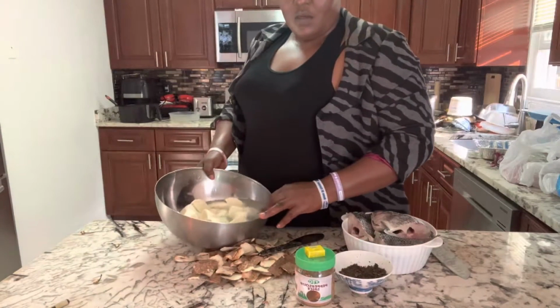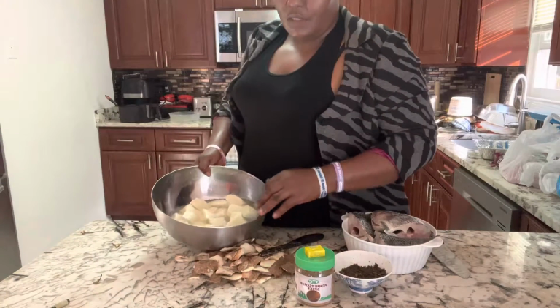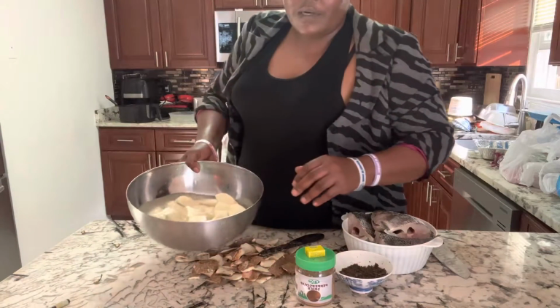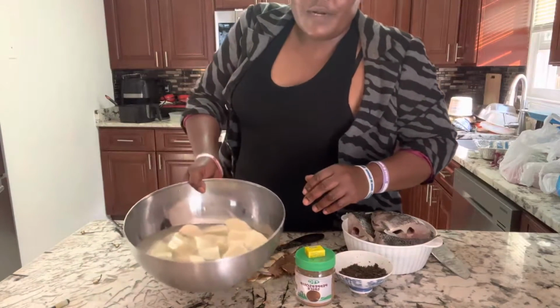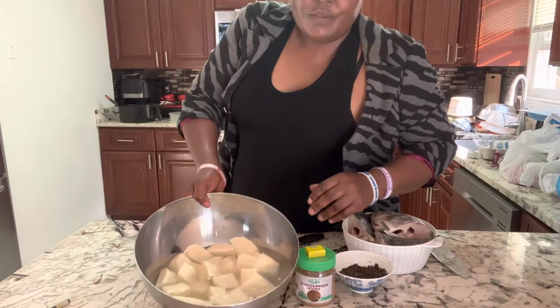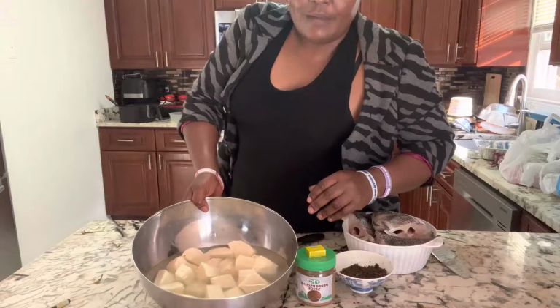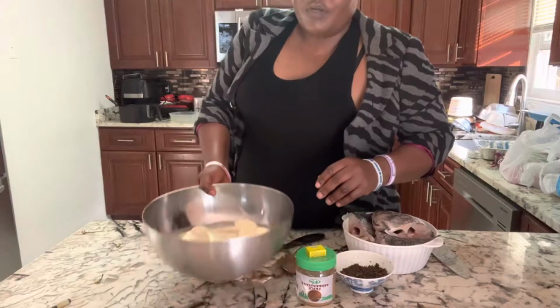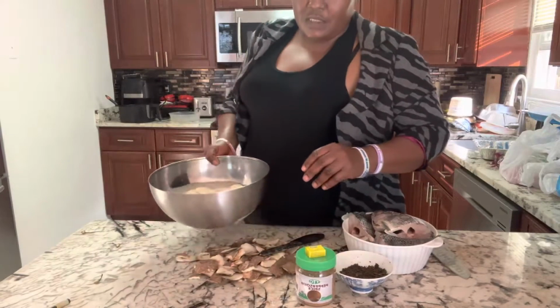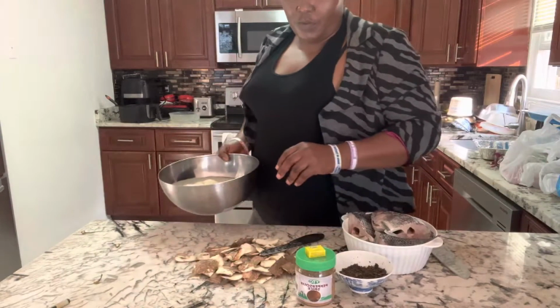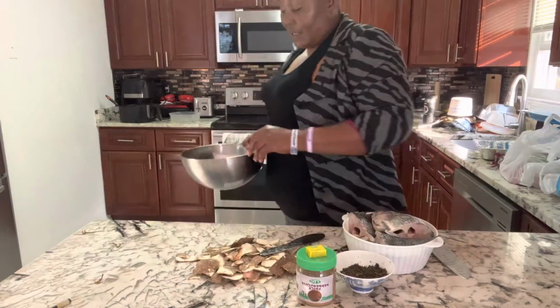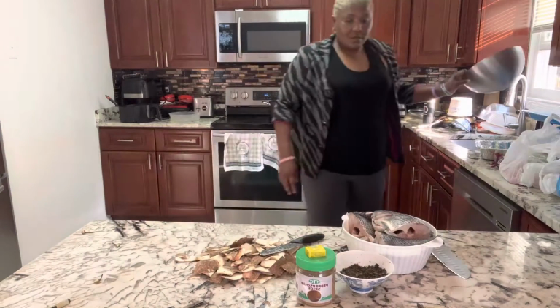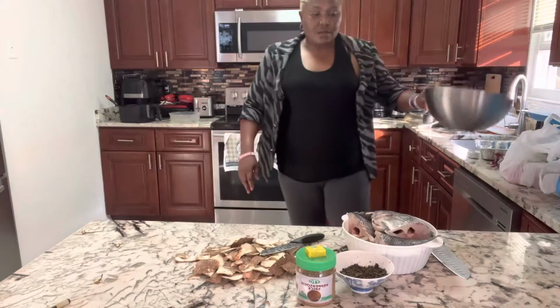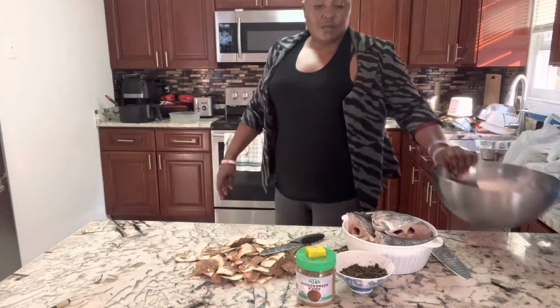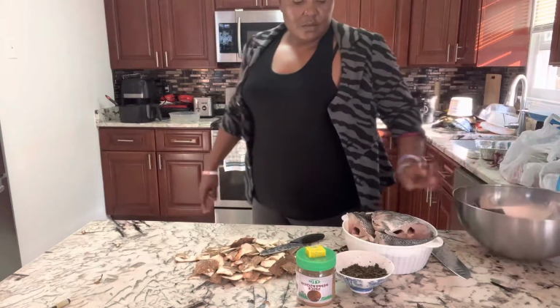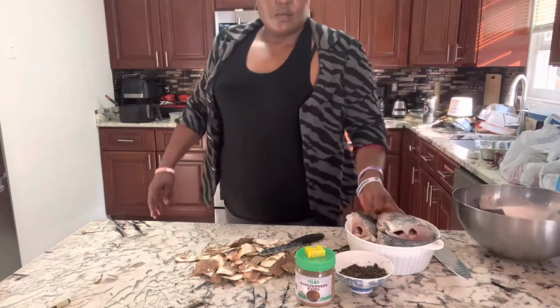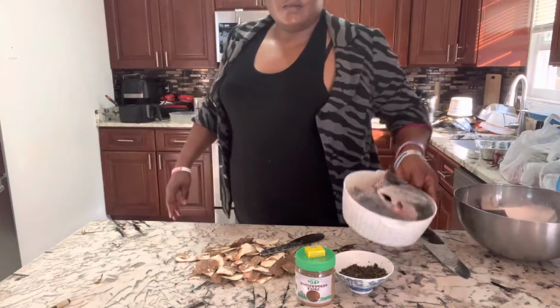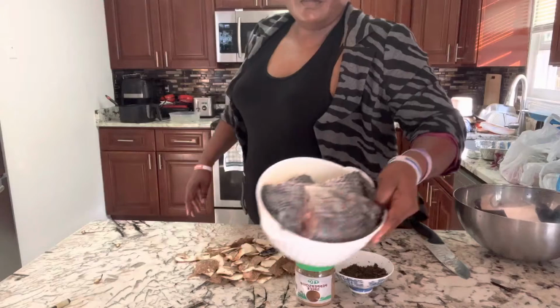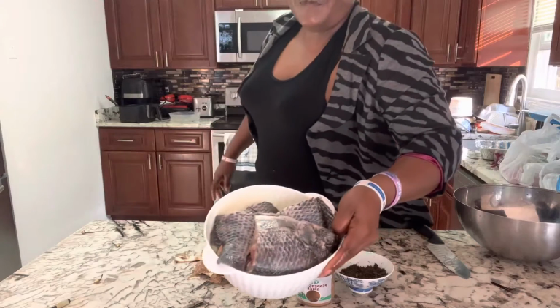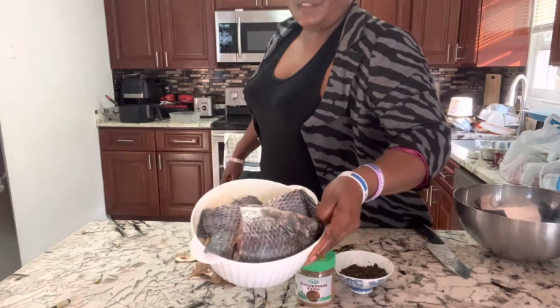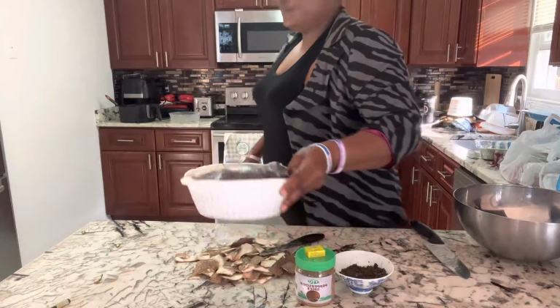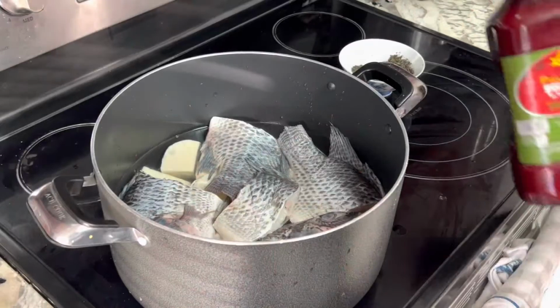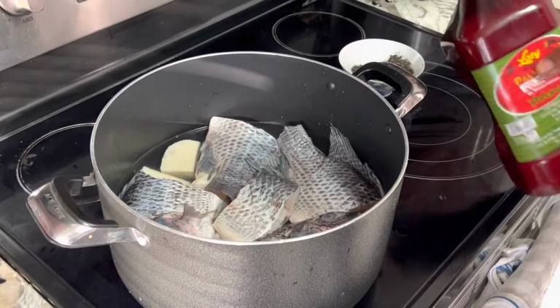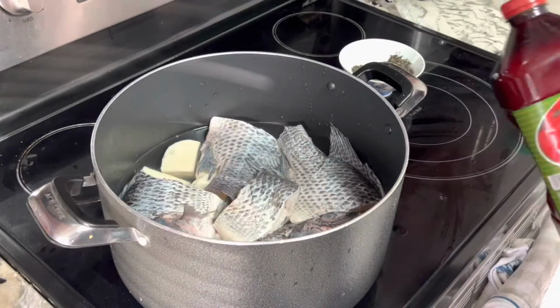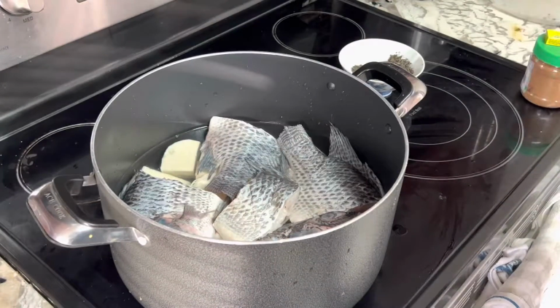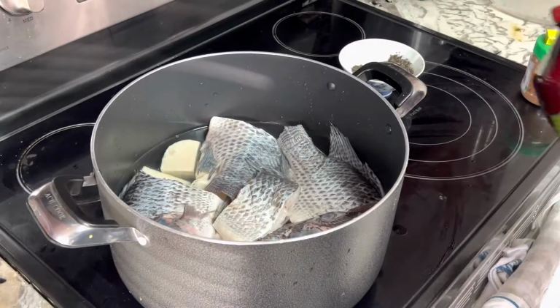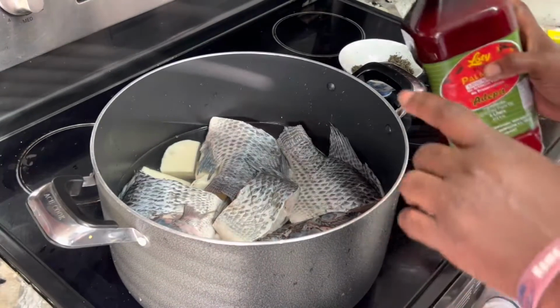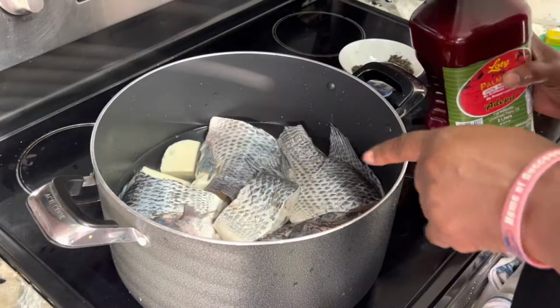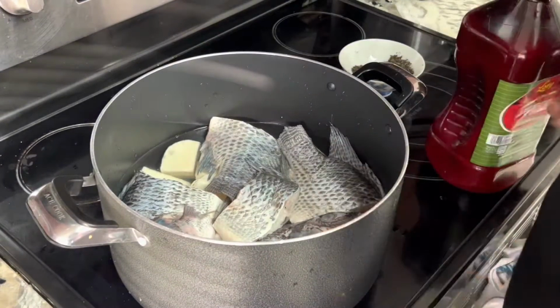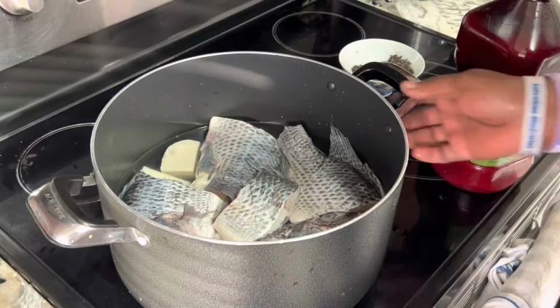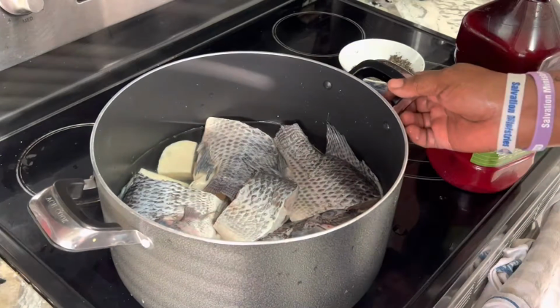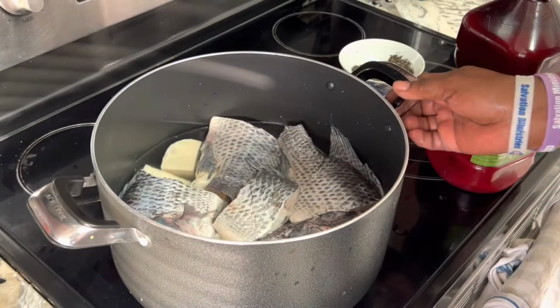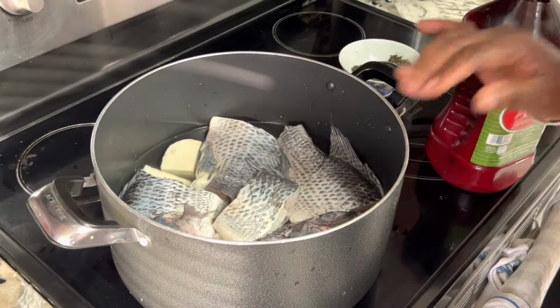These are the already peeled yam. I'm going to put it in the pot right now, along with the fish. You can see this is the yam and the fish going in together.